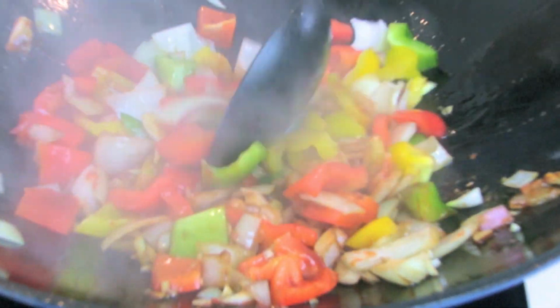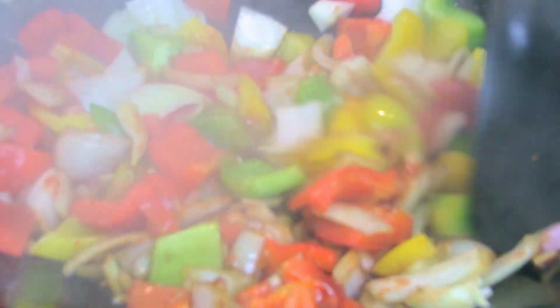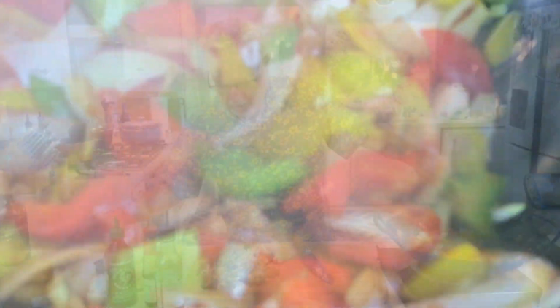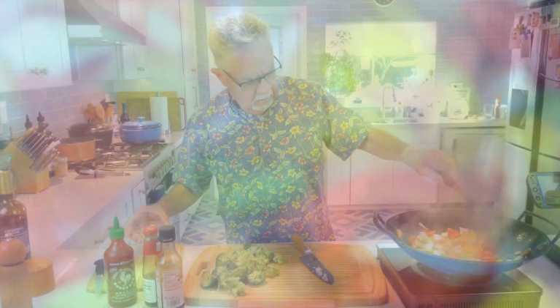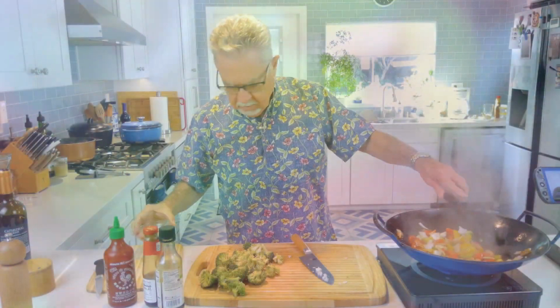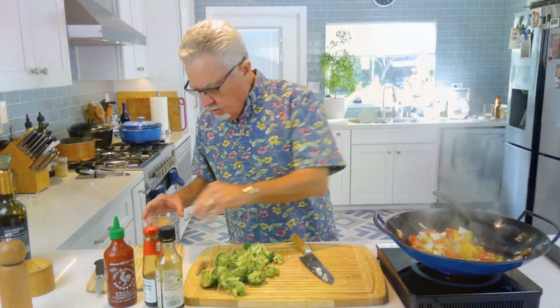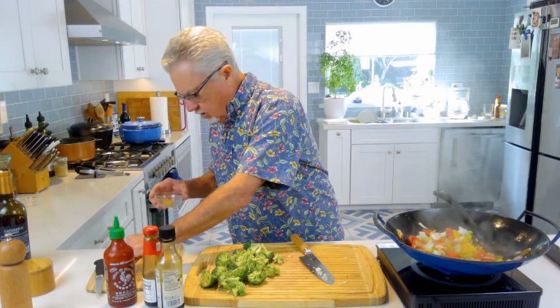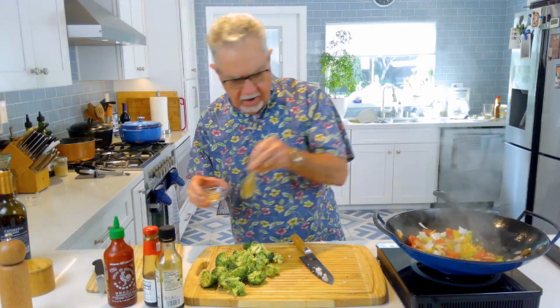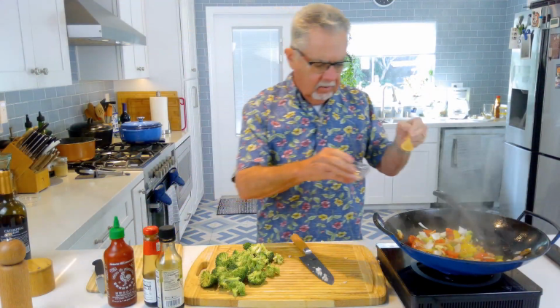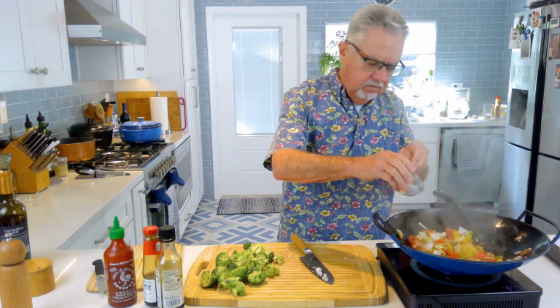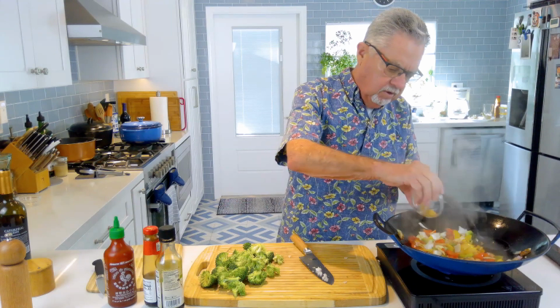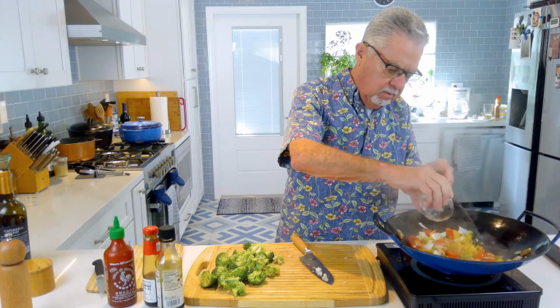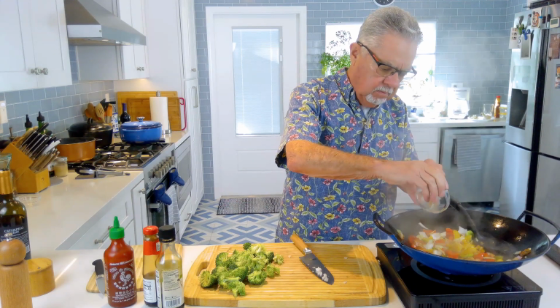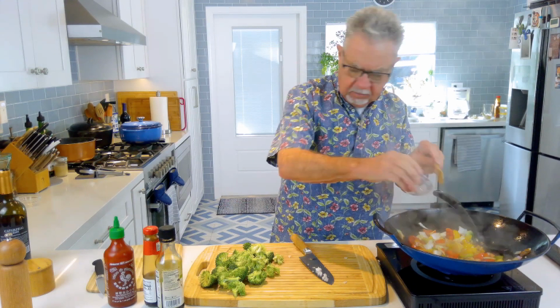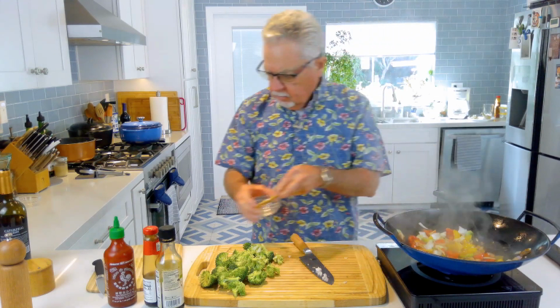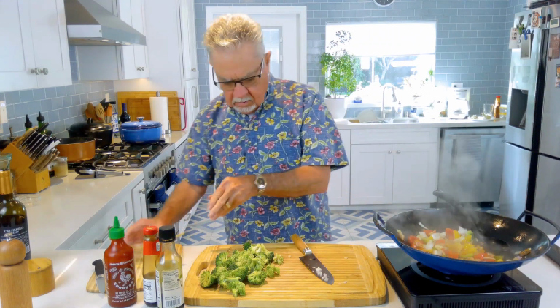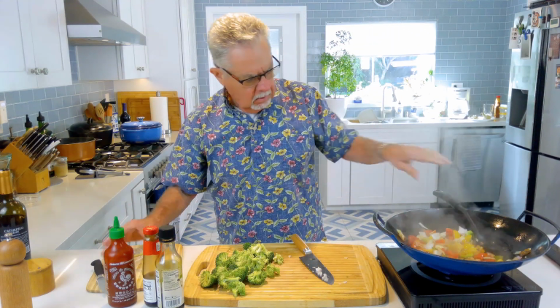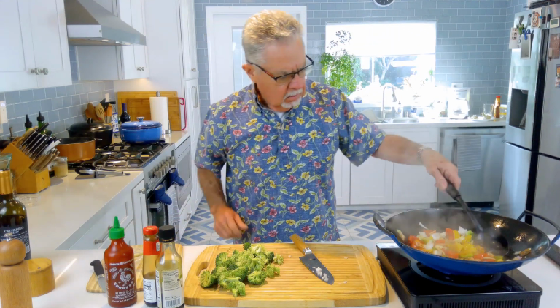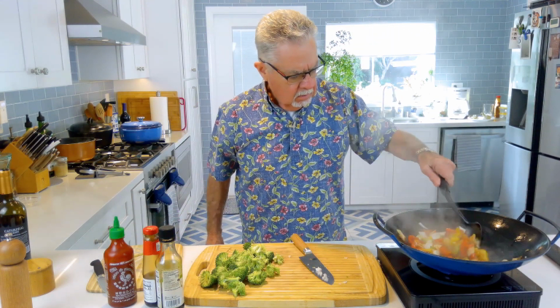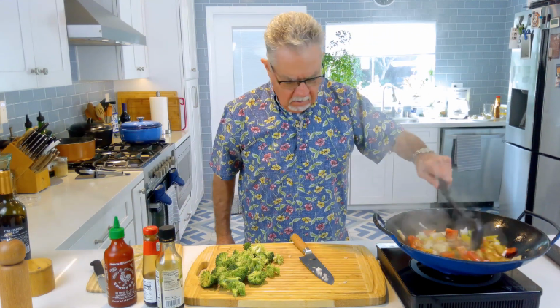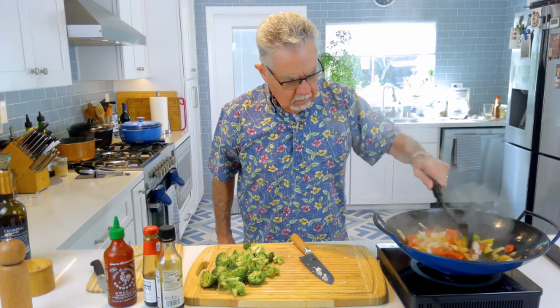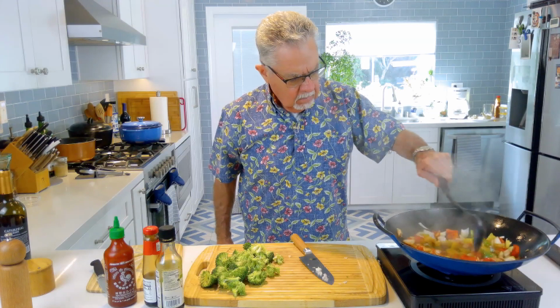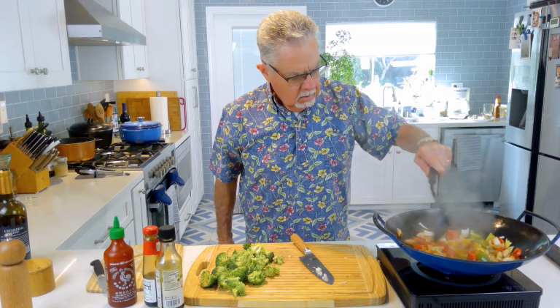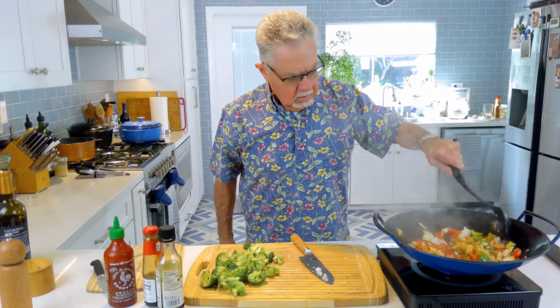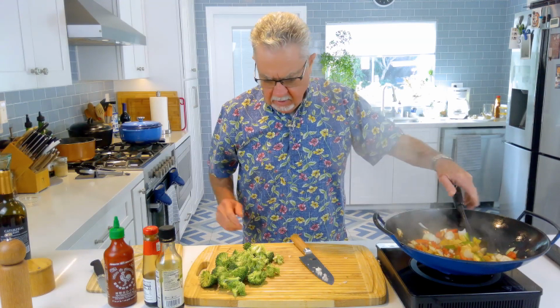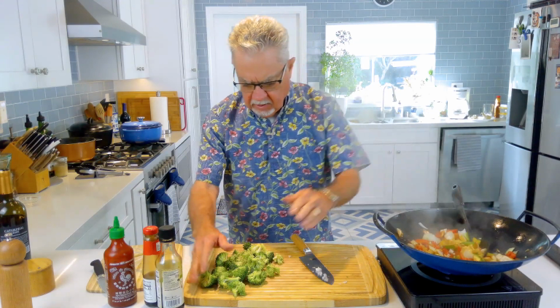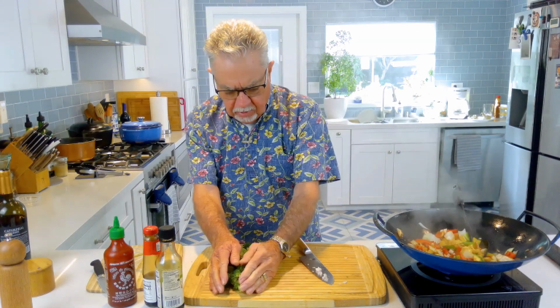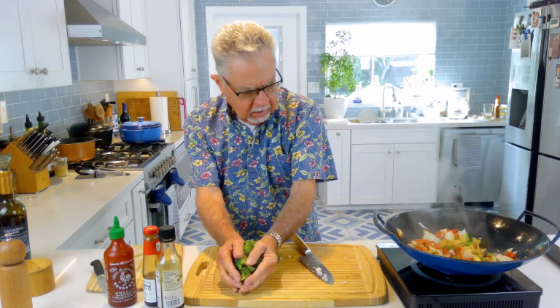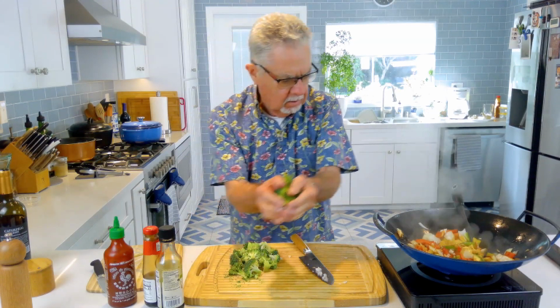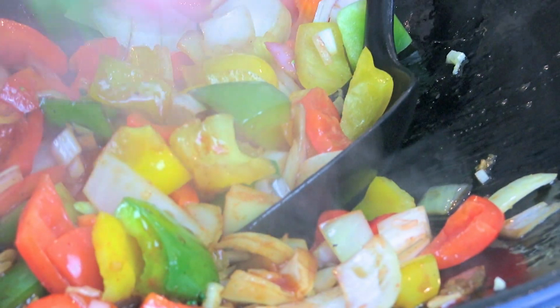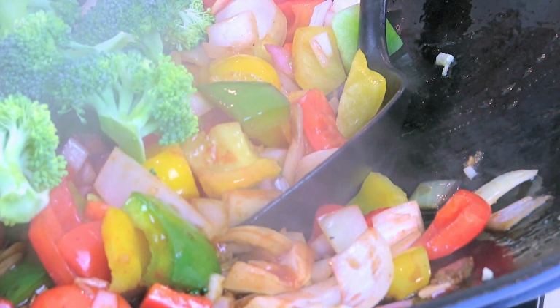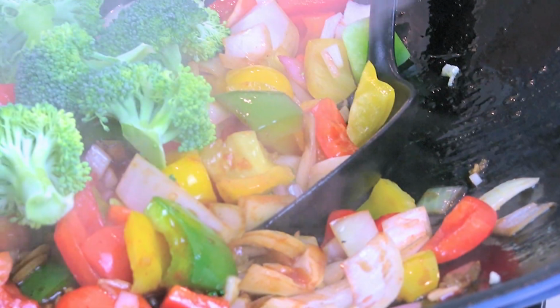And while we're at it, let's add in some fresh ginger. Alright, now we can add our broccoli. Like I said, broccoli cooks pretty quick.